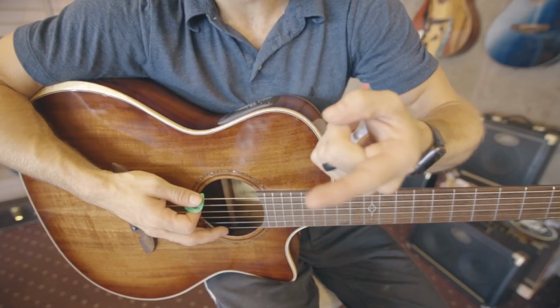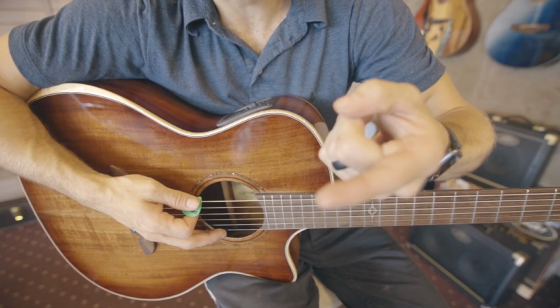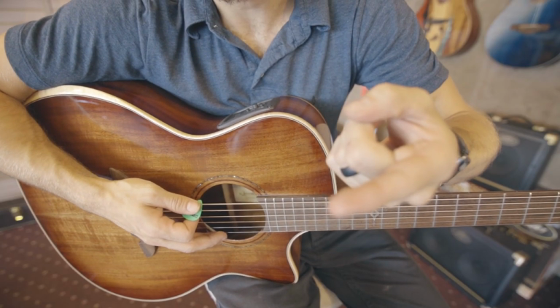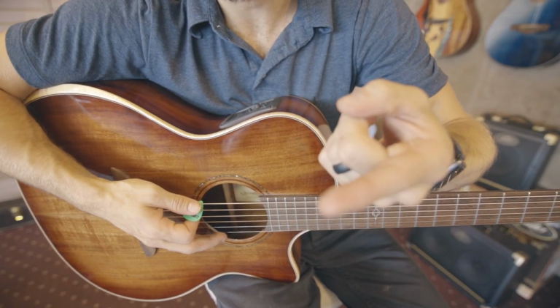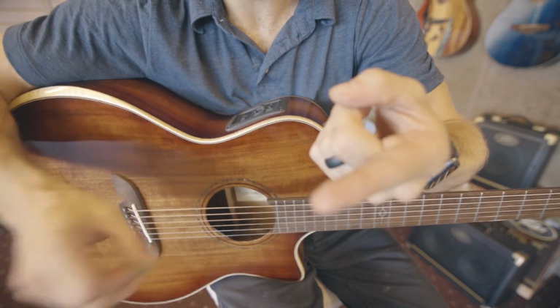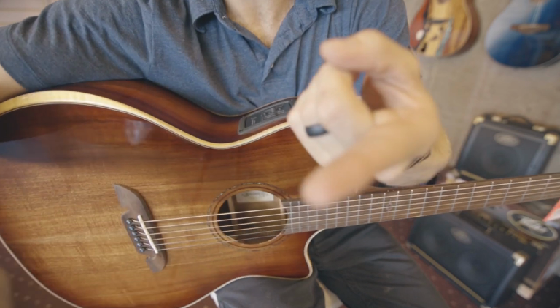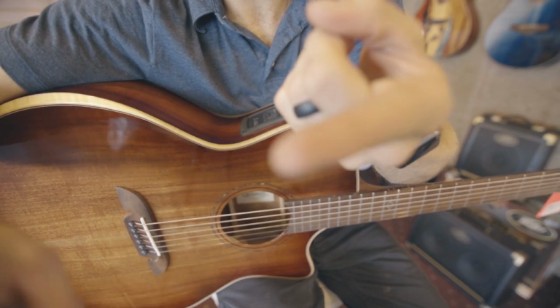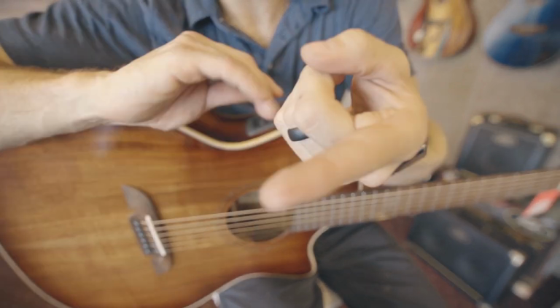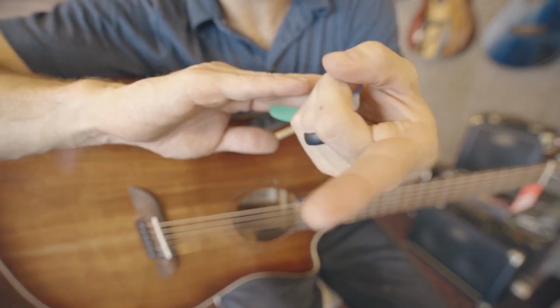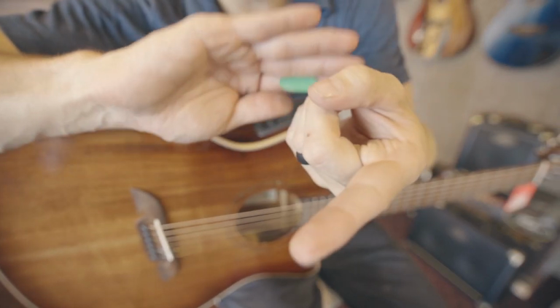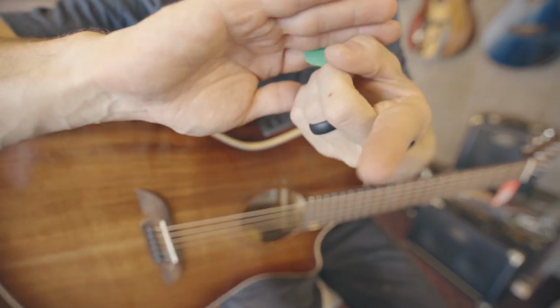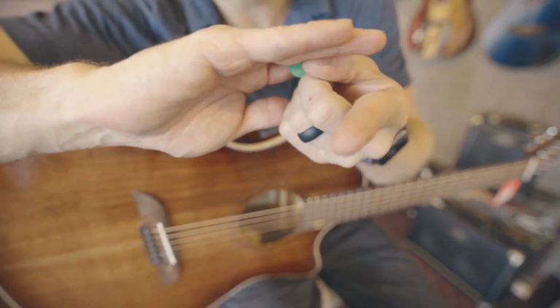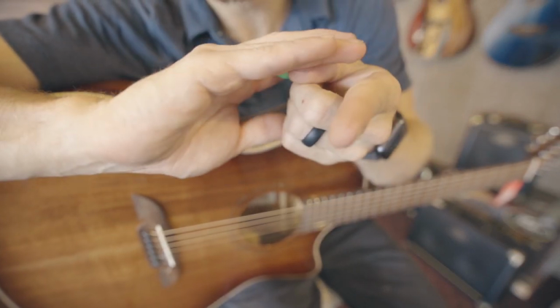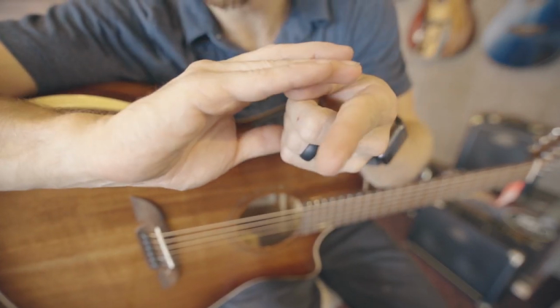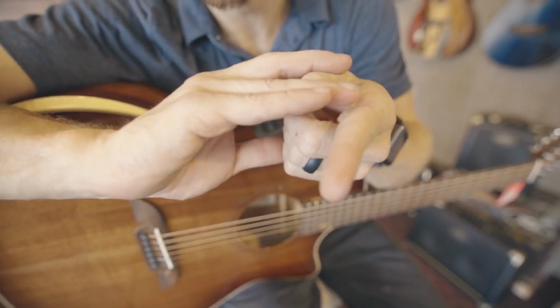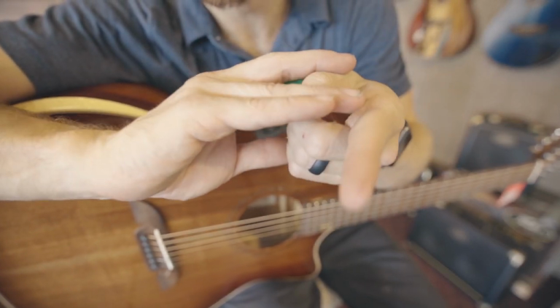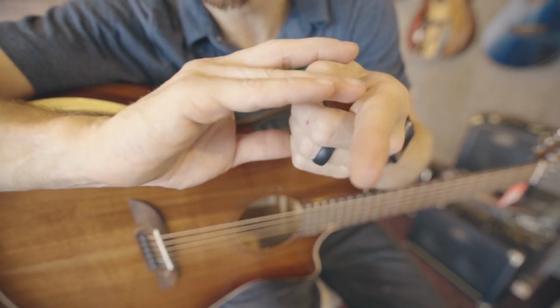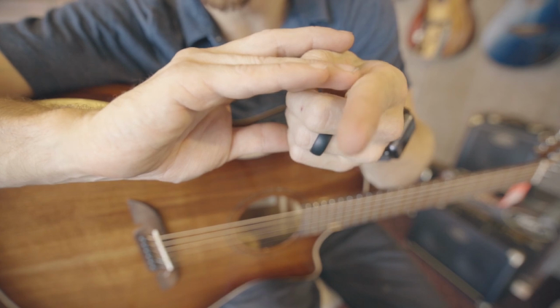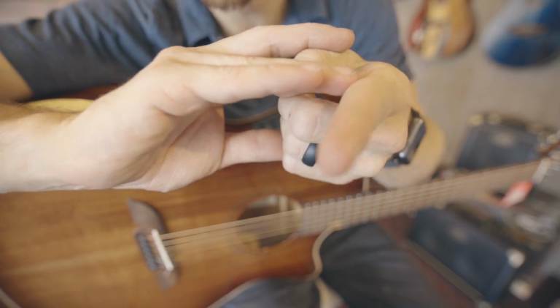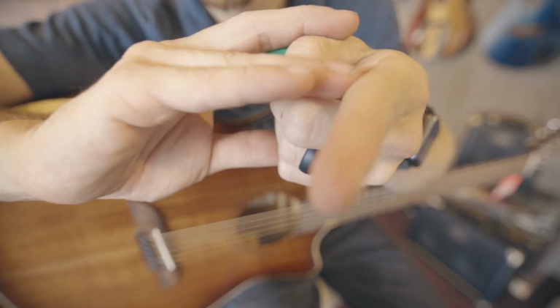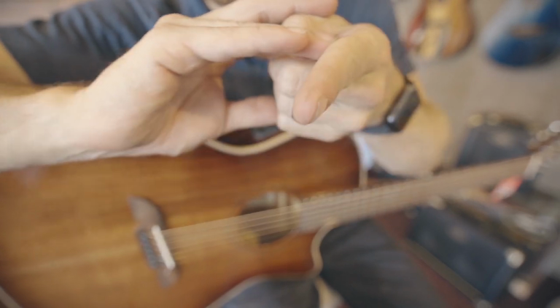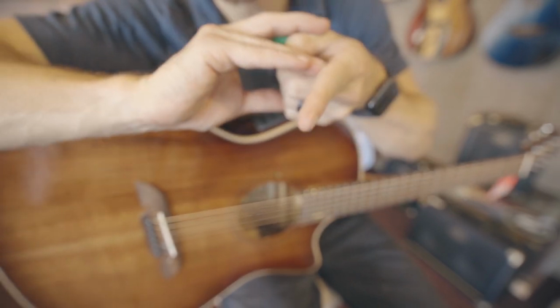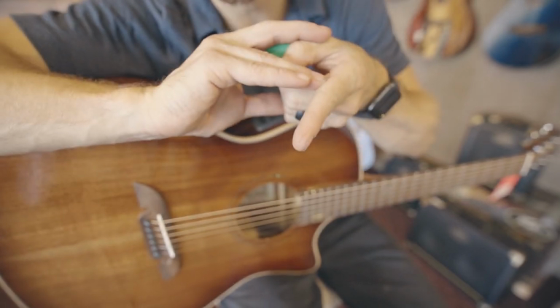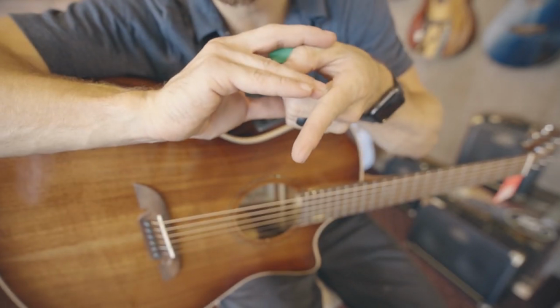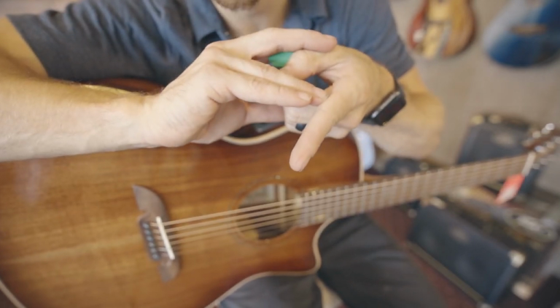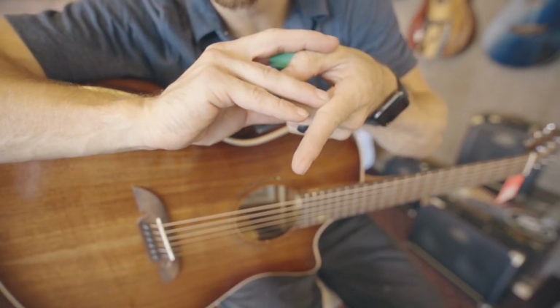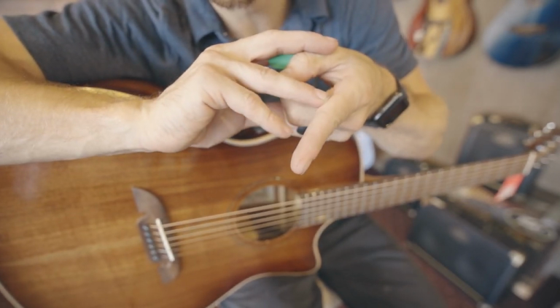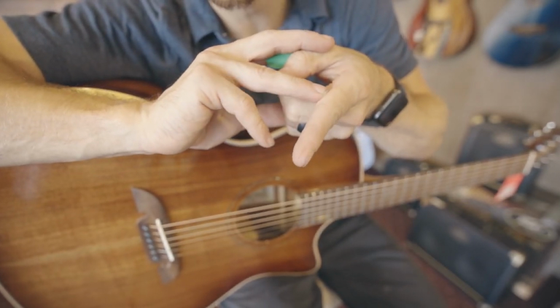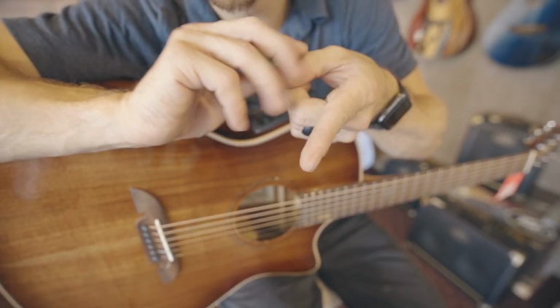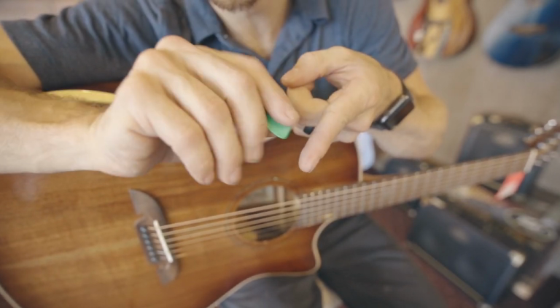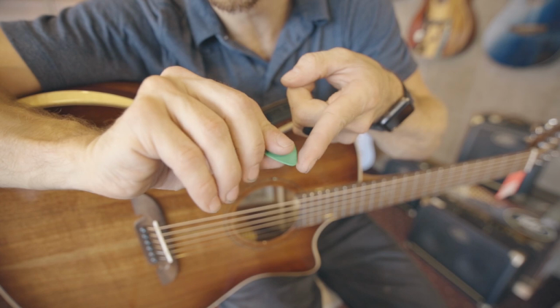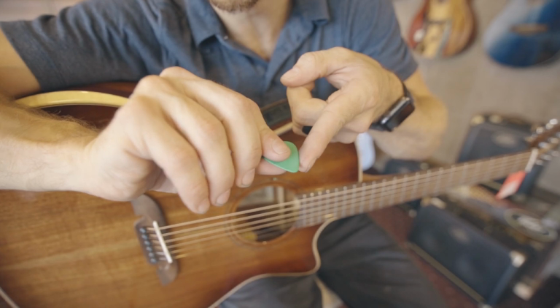I did get a paper cut — you probably aren't going to be able to see it, but I got a paper cut on my finger today from a cardboard box. It's like the worst thing in the world, so it's really hard to play. You can kind of see it right there.